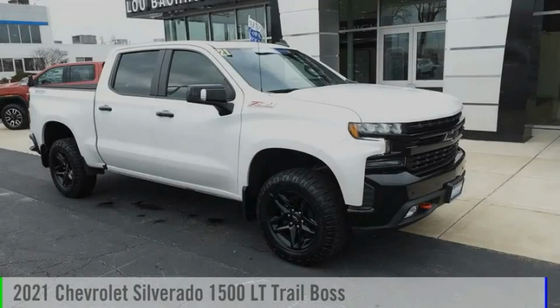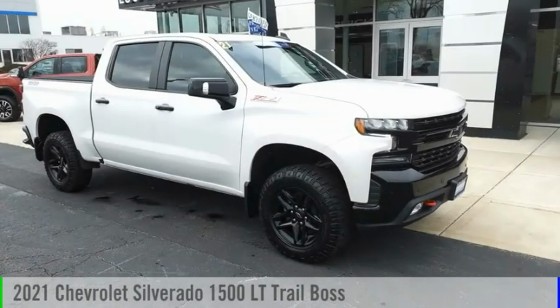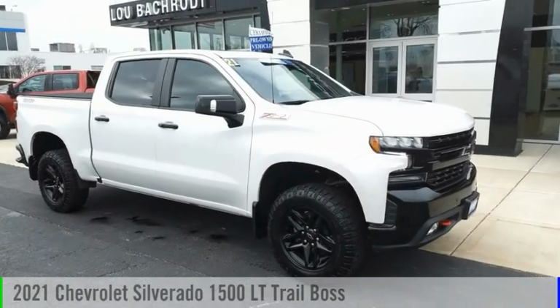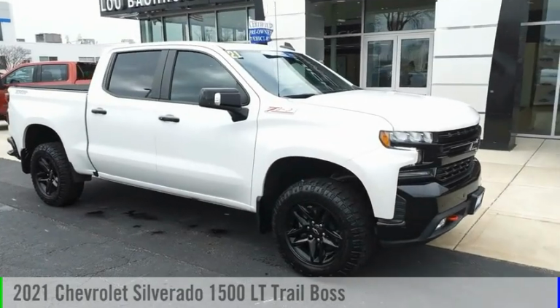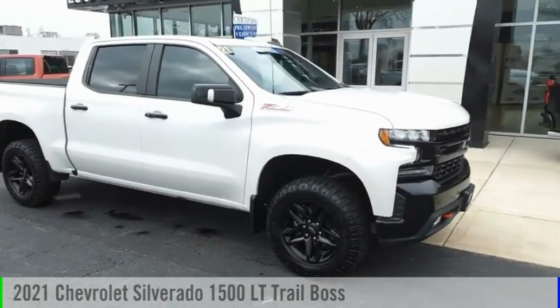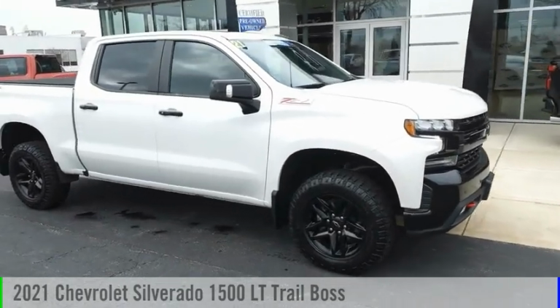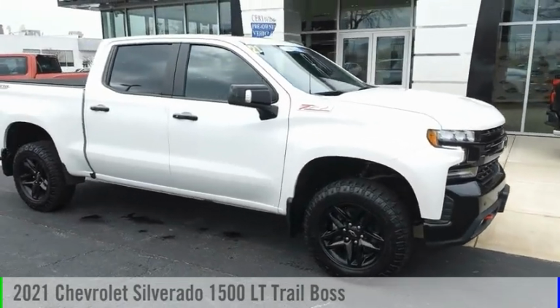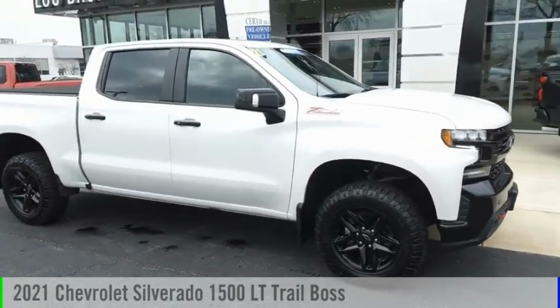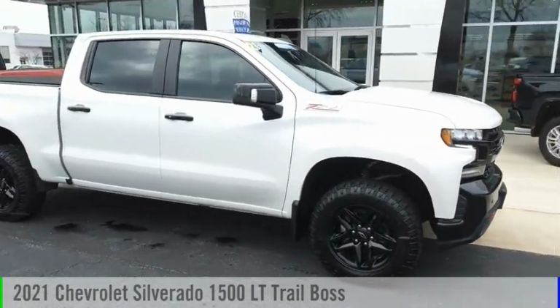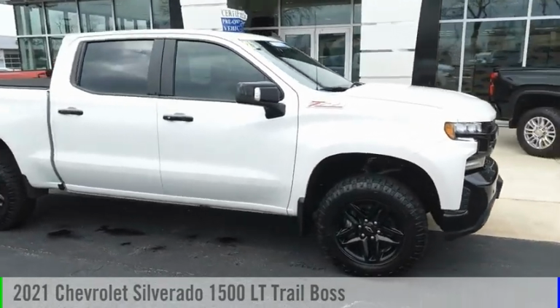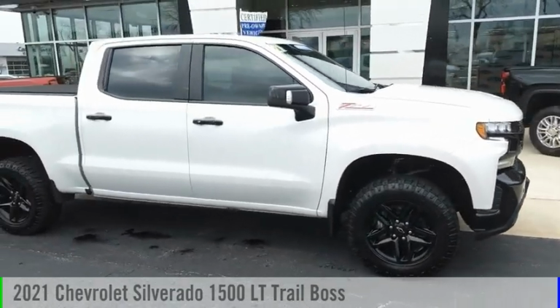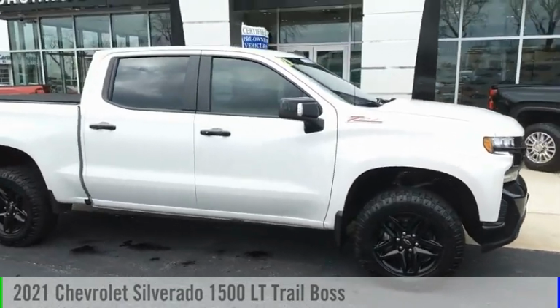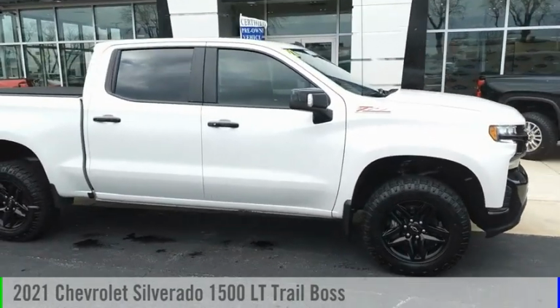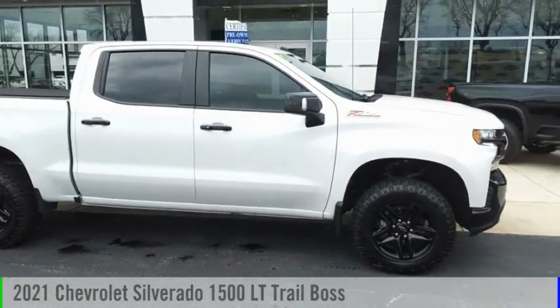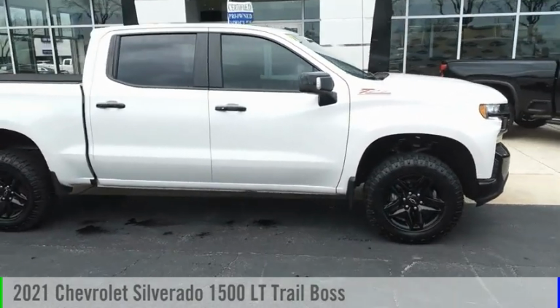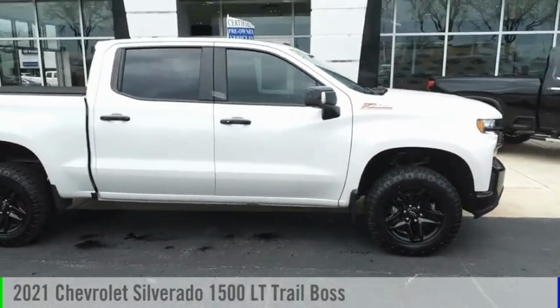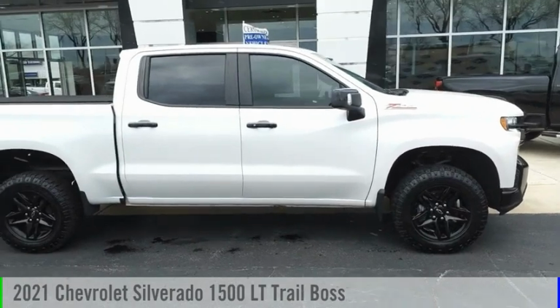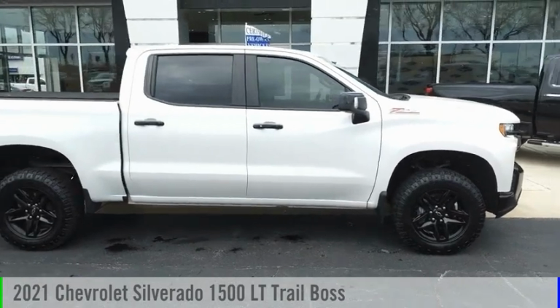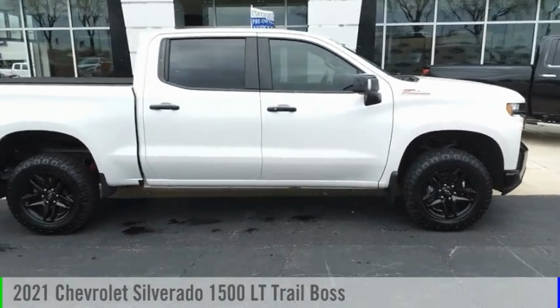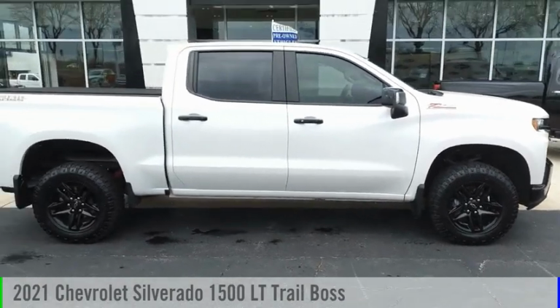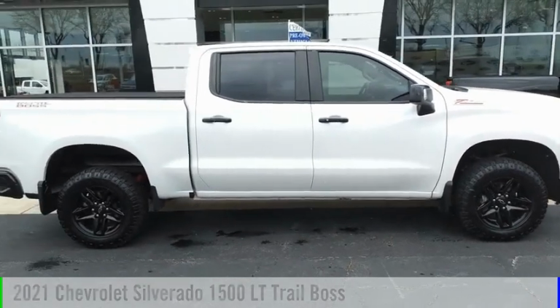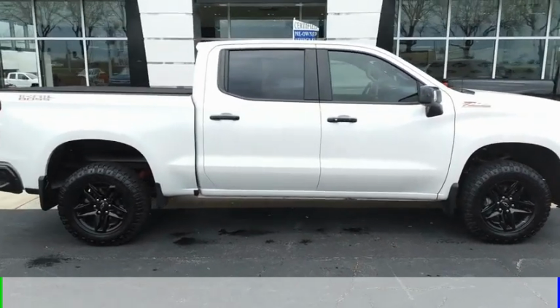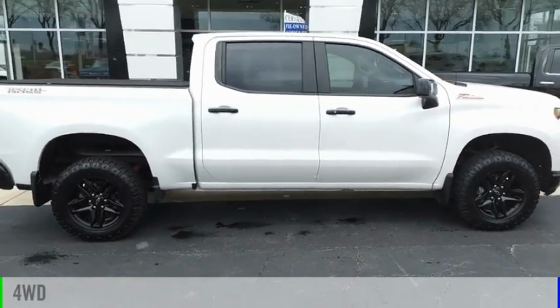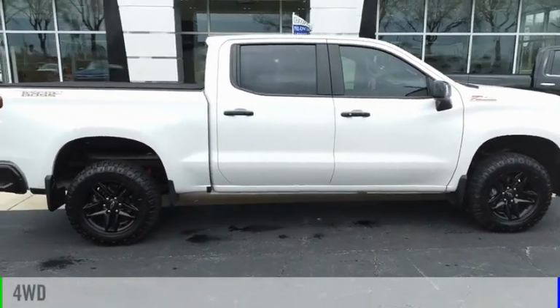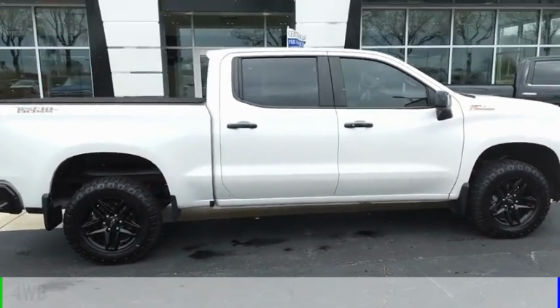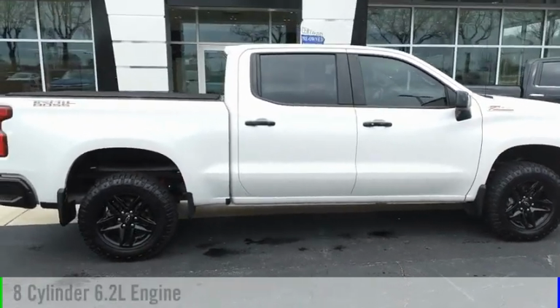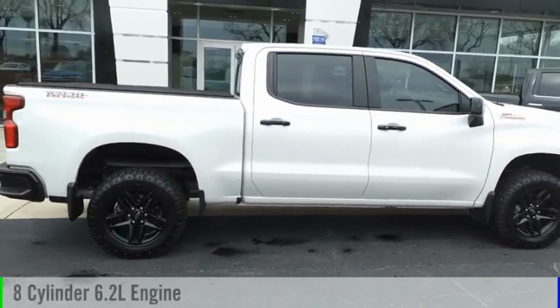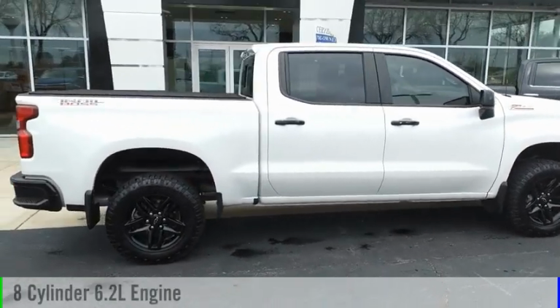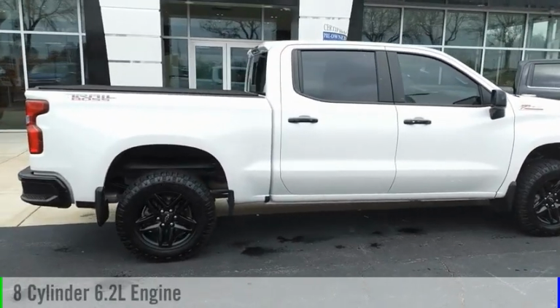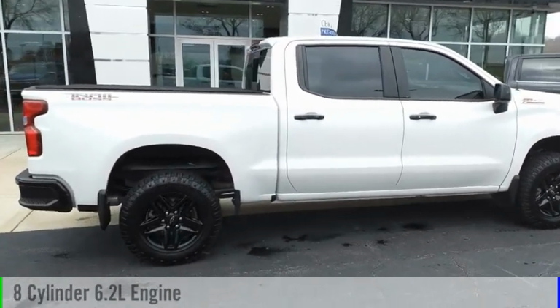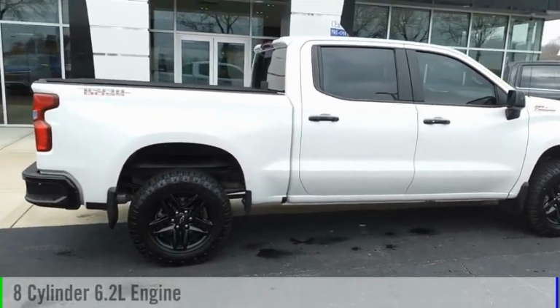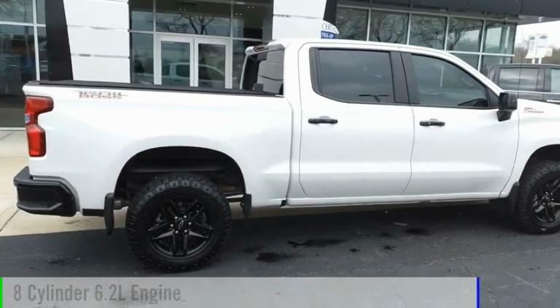Make a great choice today with the 2021 Silverado 1500. This vehicle is powered by a four-wheel drive, eight-cylinder, 6.2-liter engine.